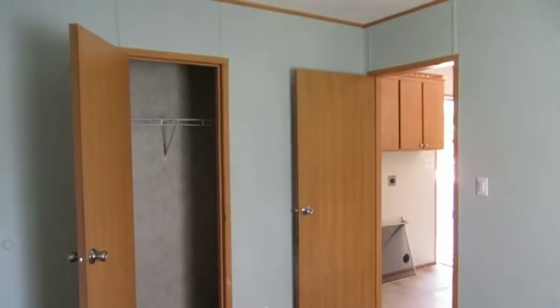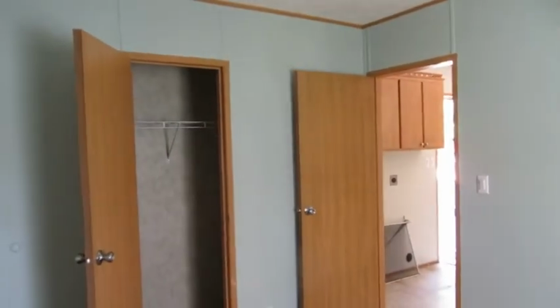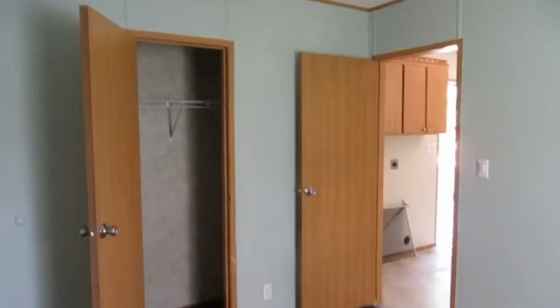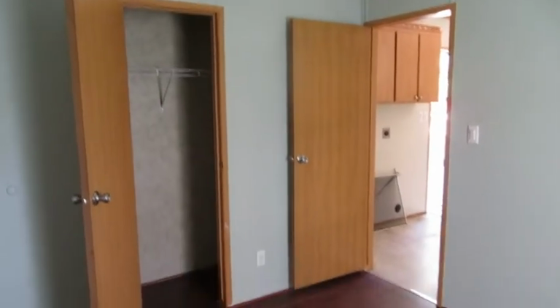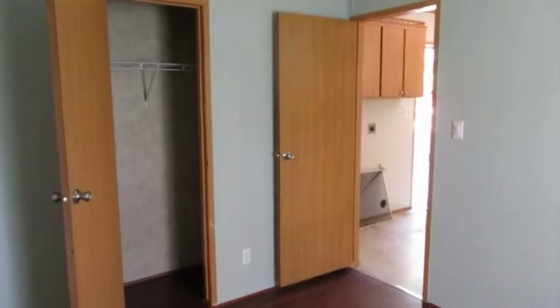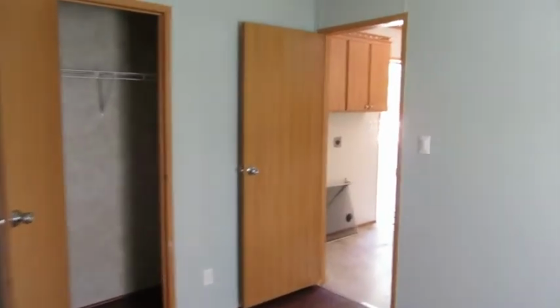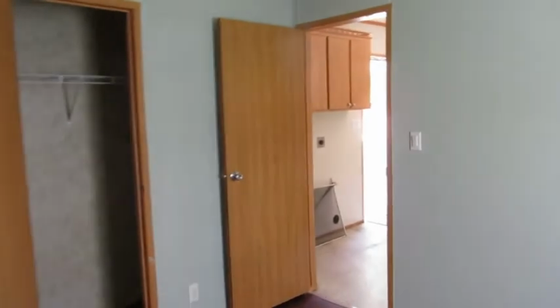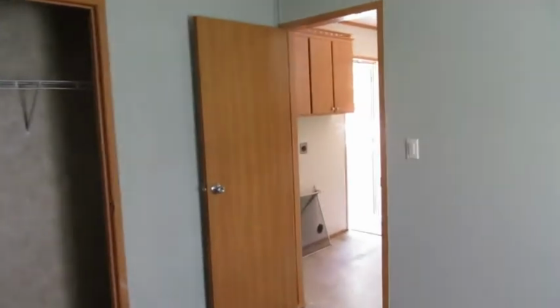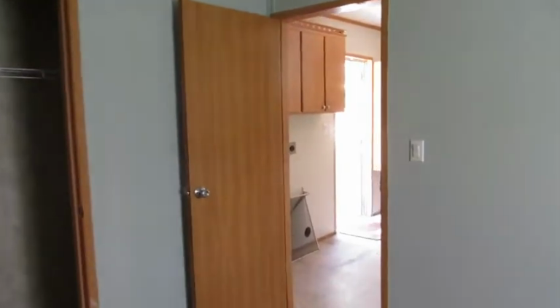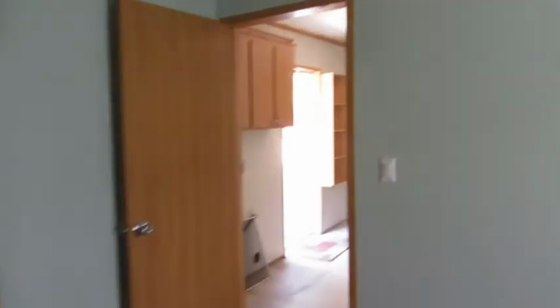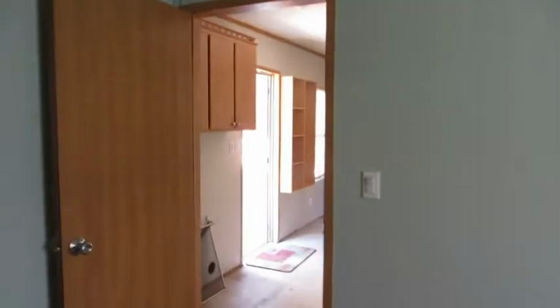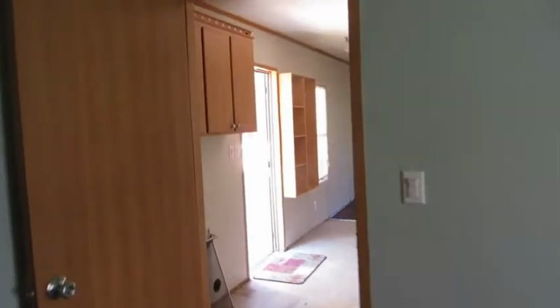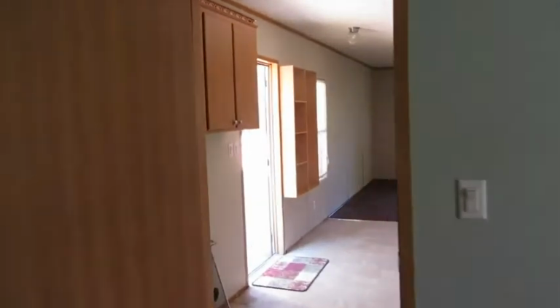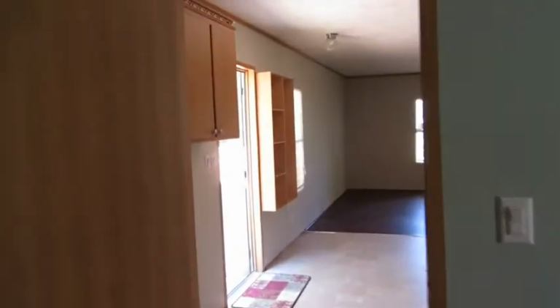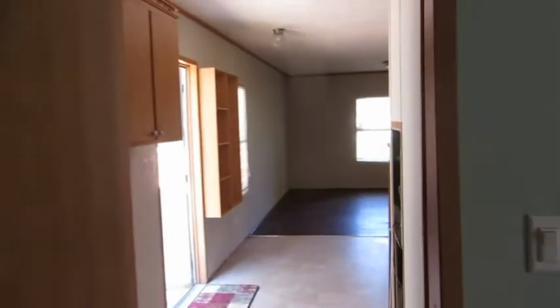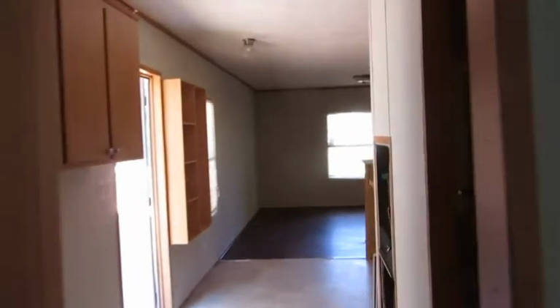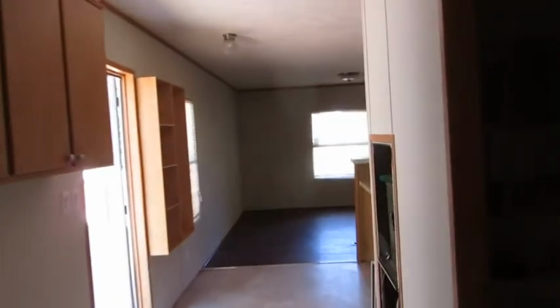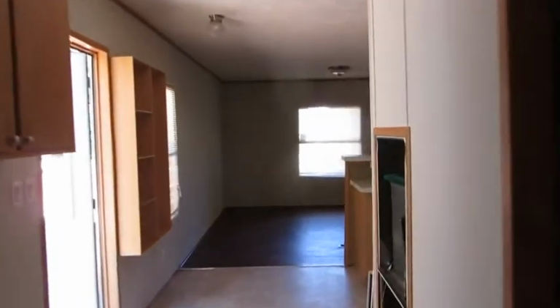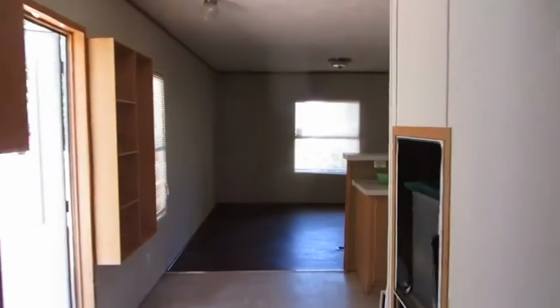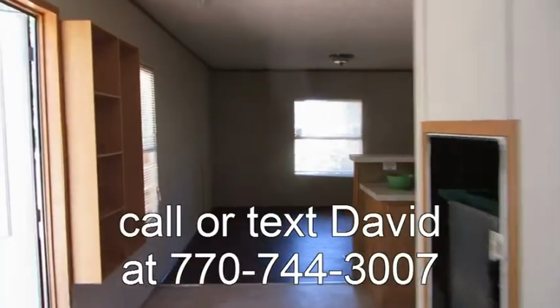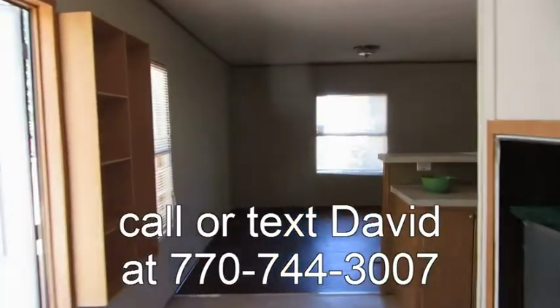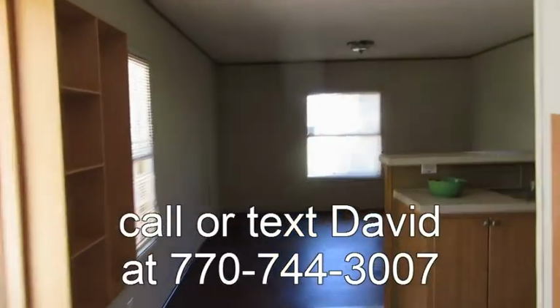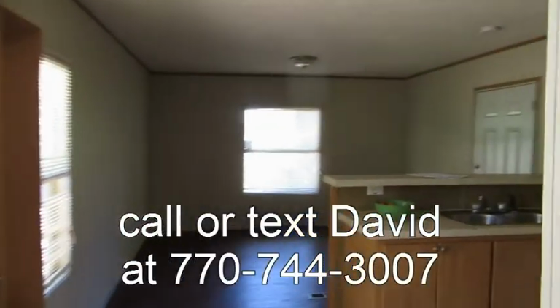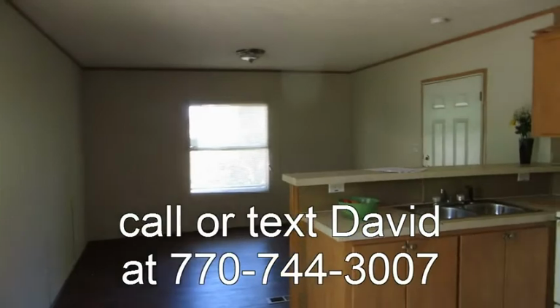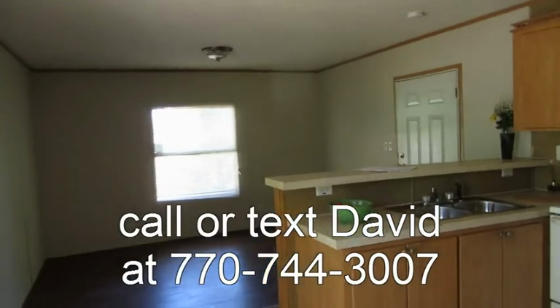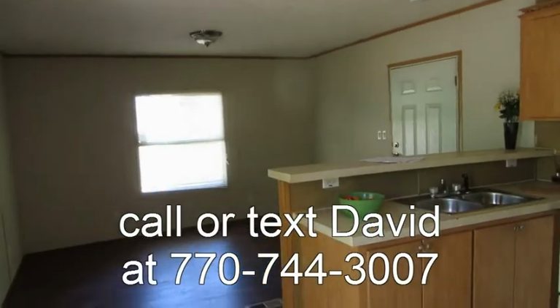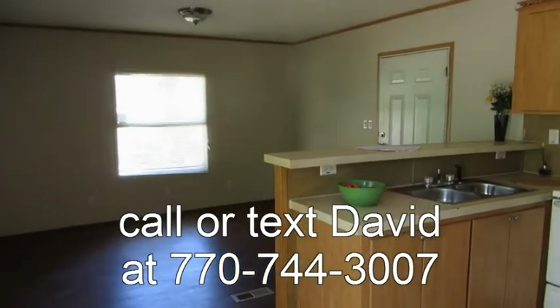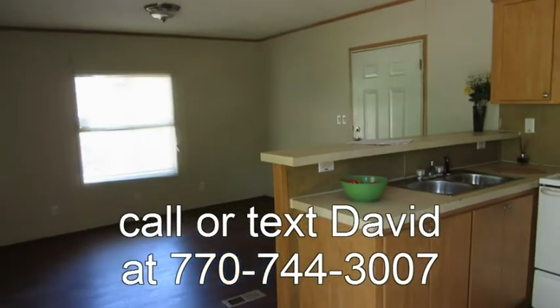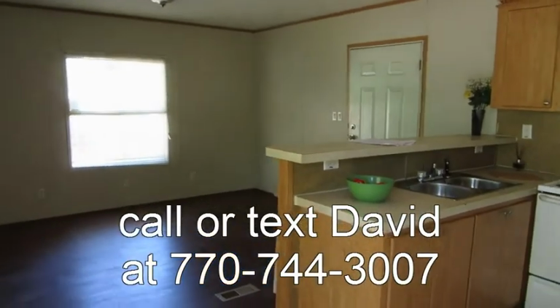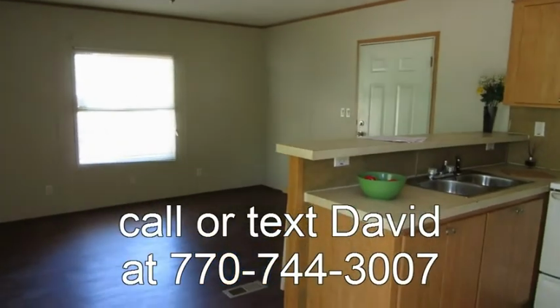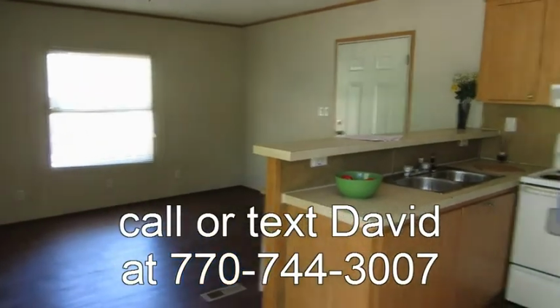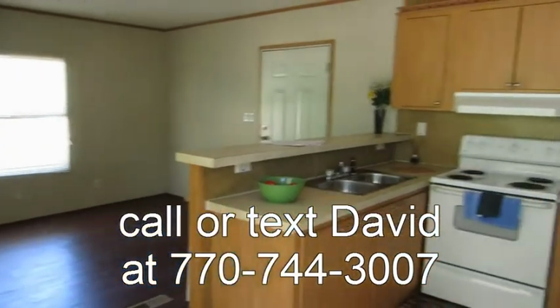This one-bedroom one-bath home is available at Lanier mobile home community in Beaufort. Give us a call.